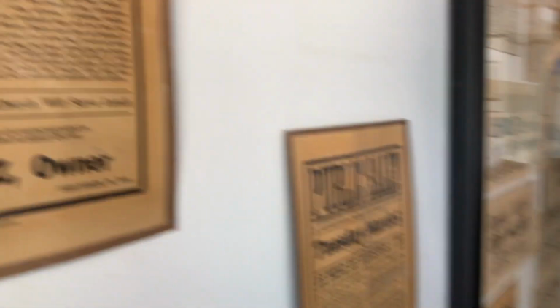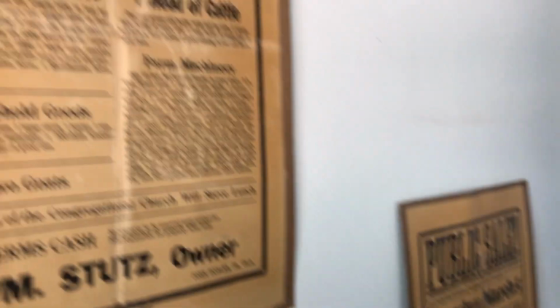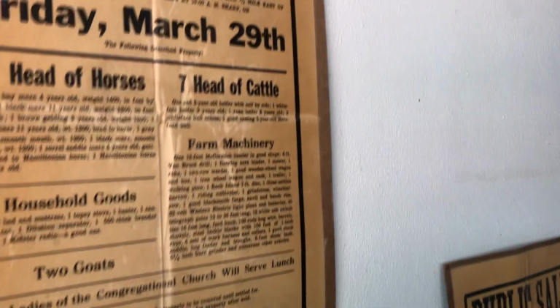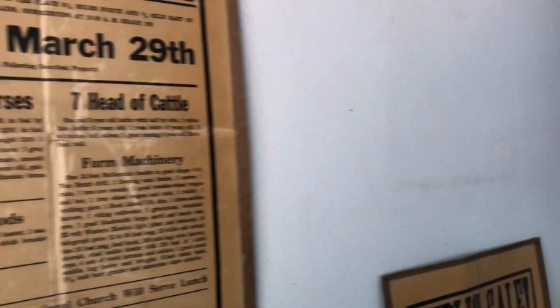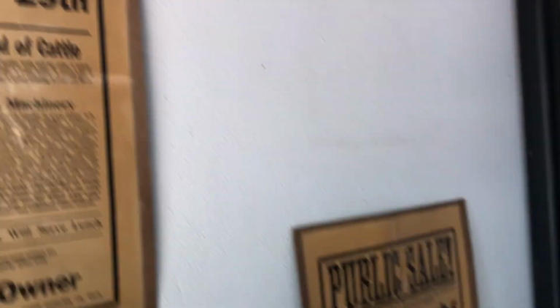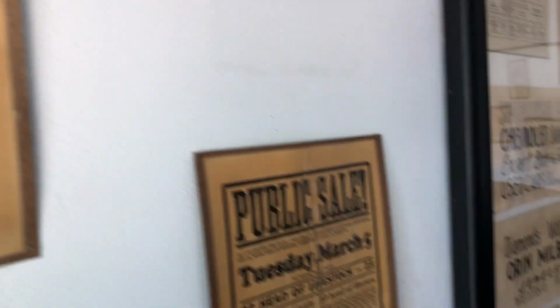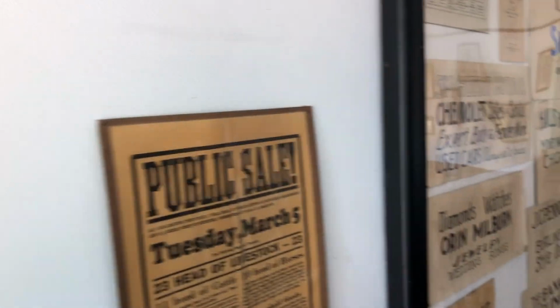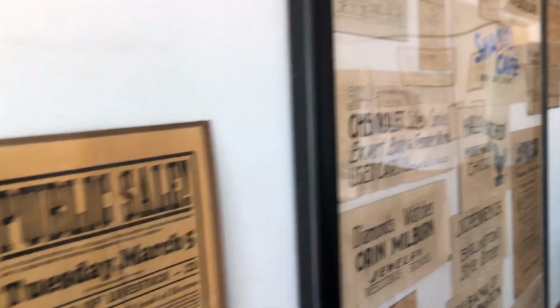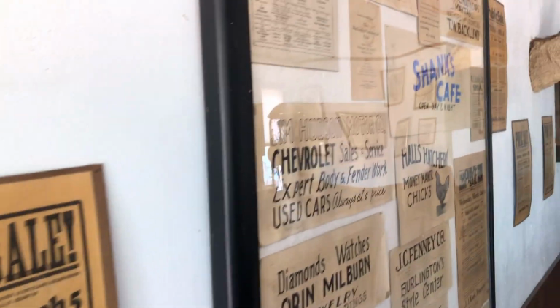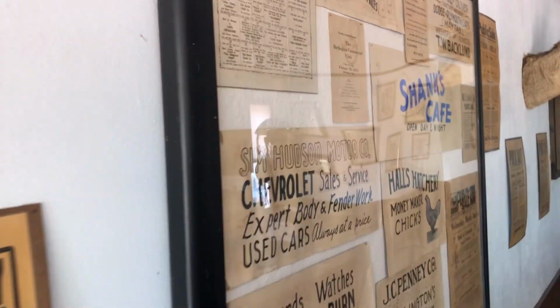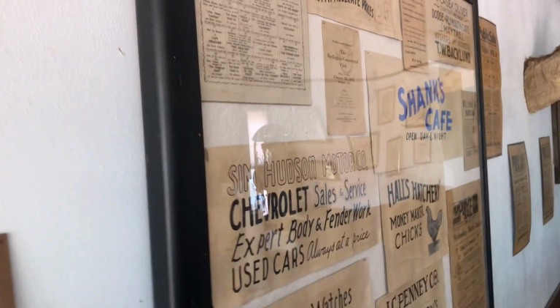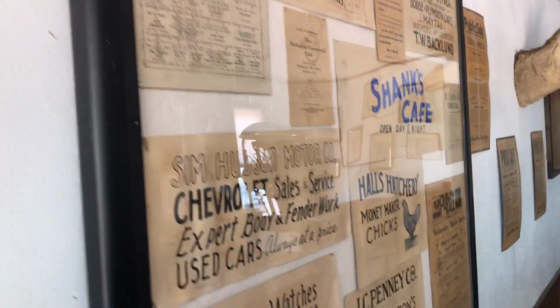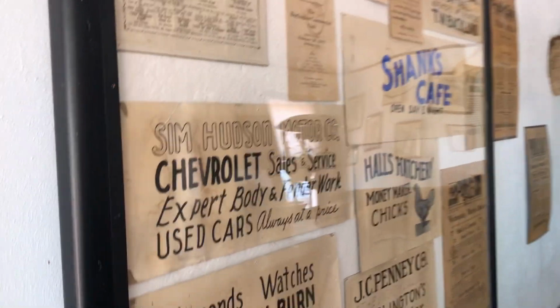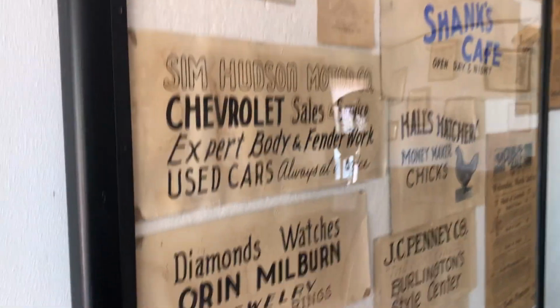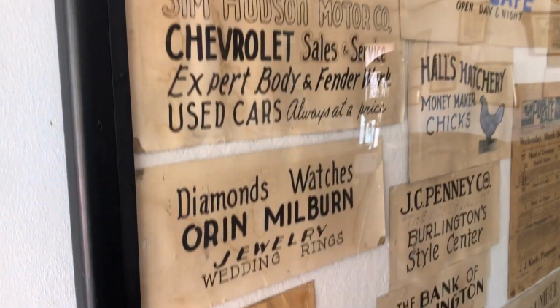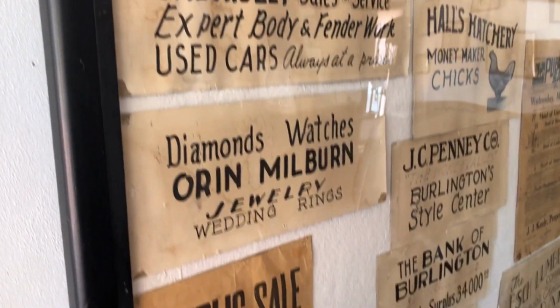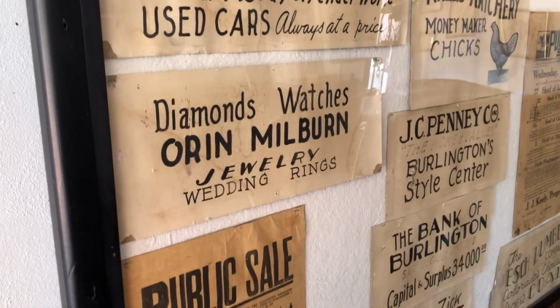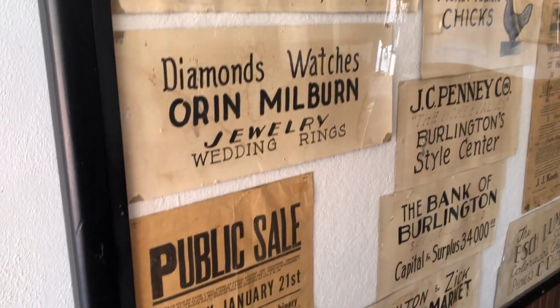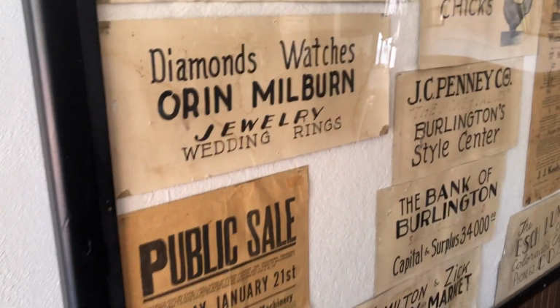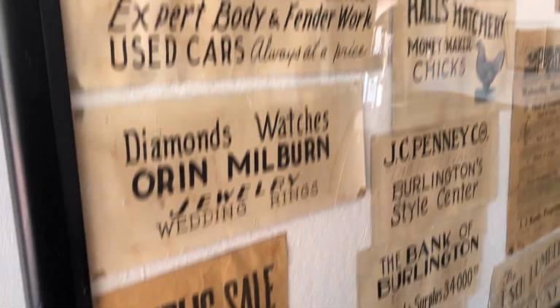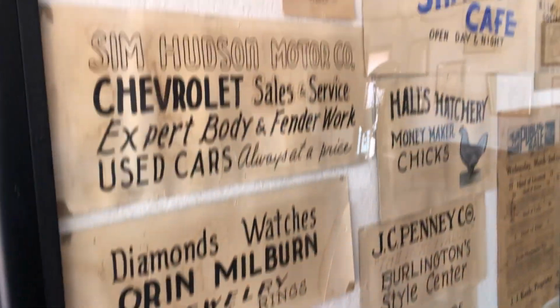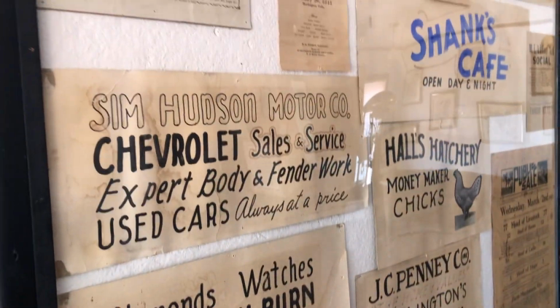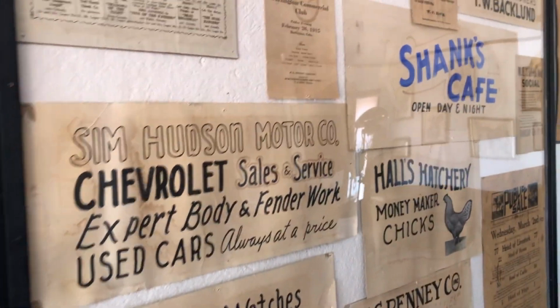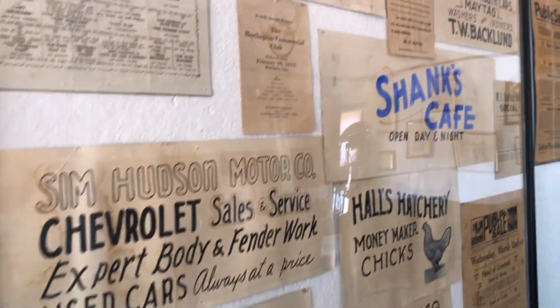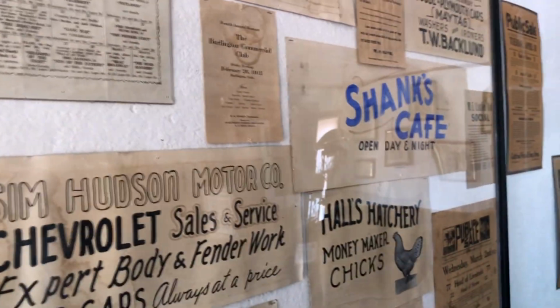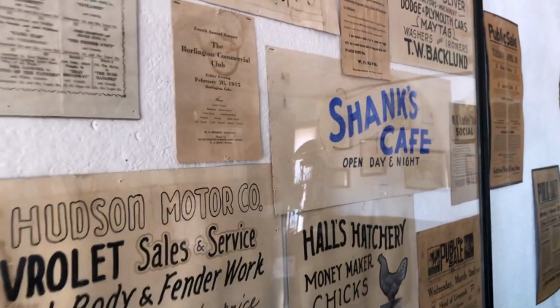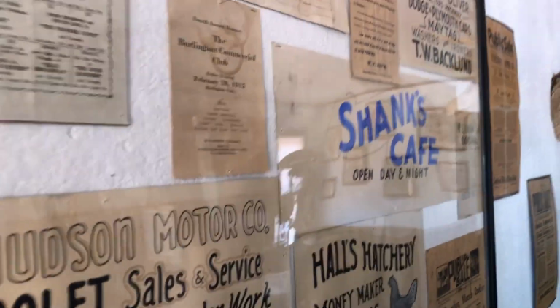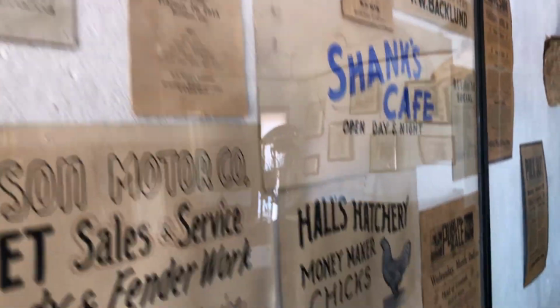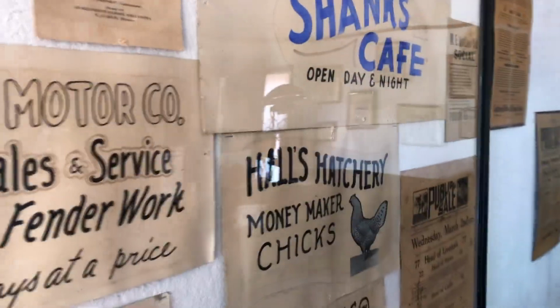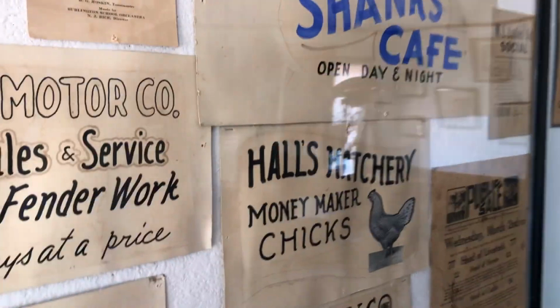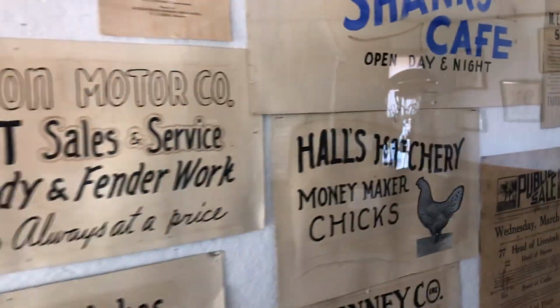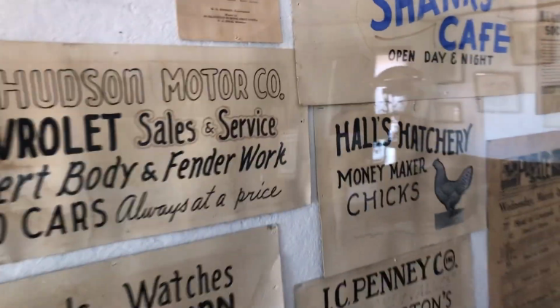Every type of furnishing — vintage, postage, and signage. So amazing. As a designer, this is awesome.